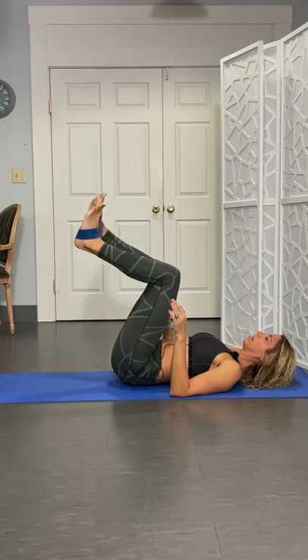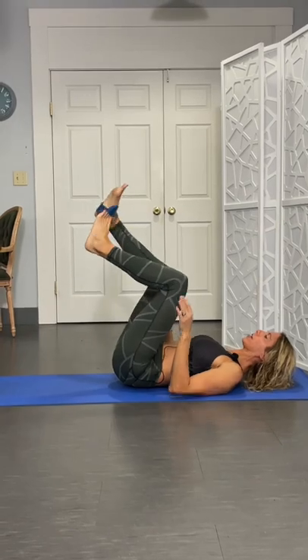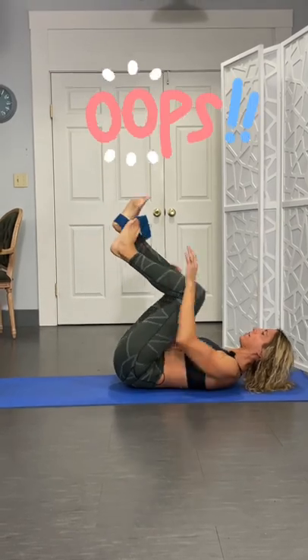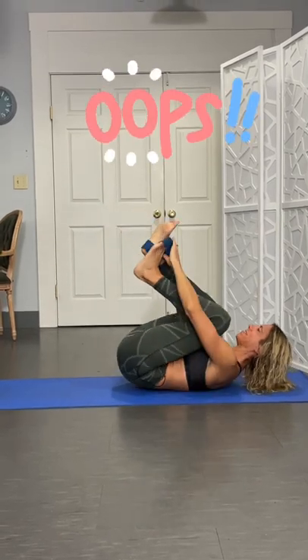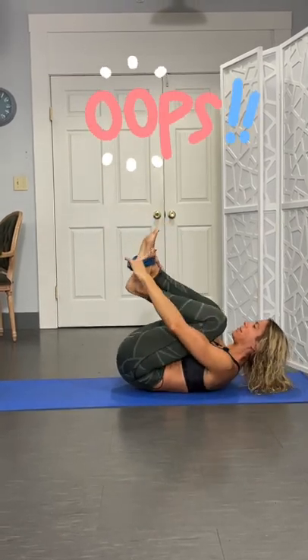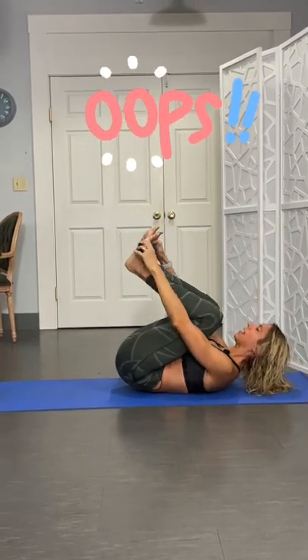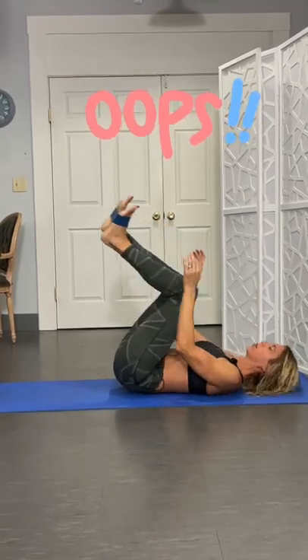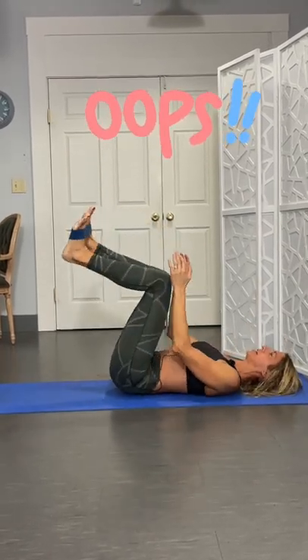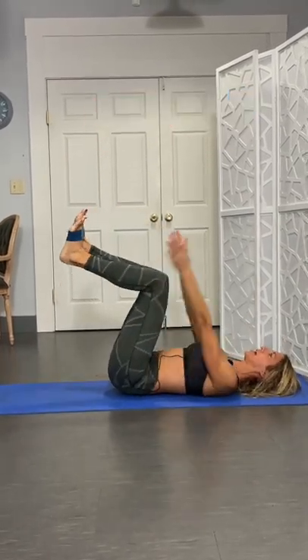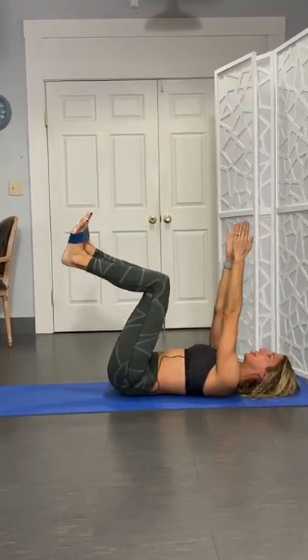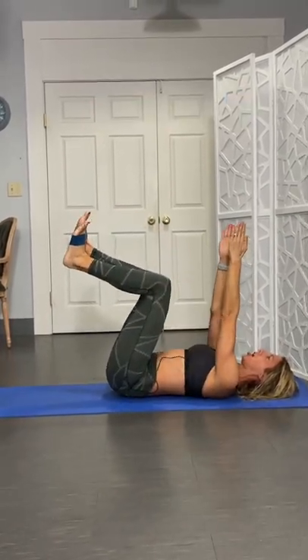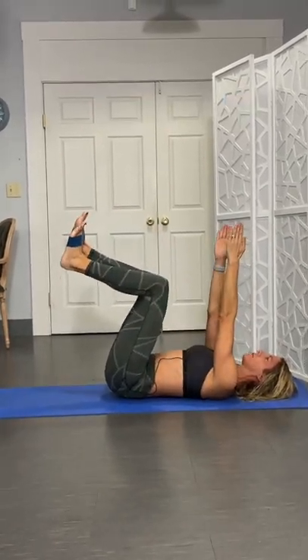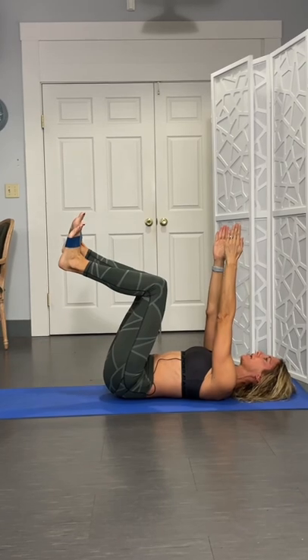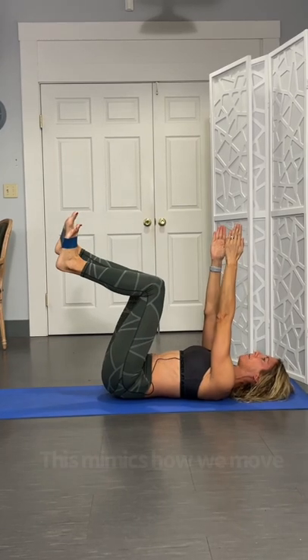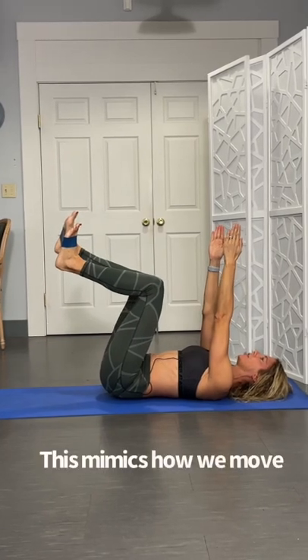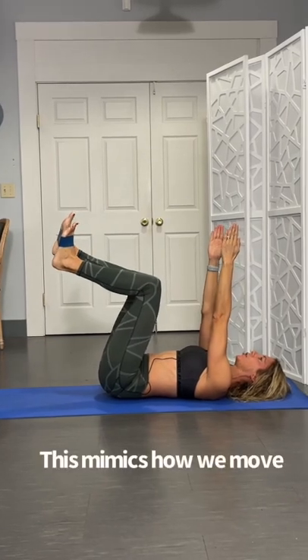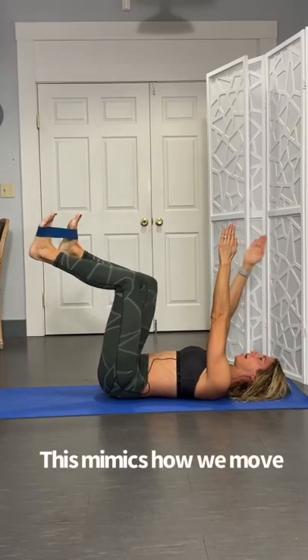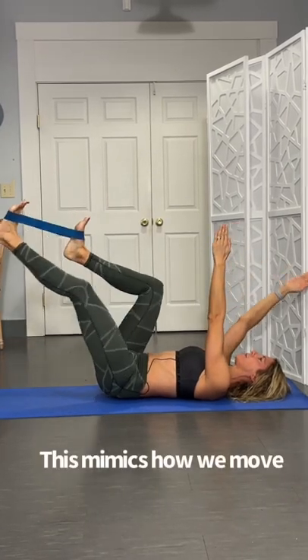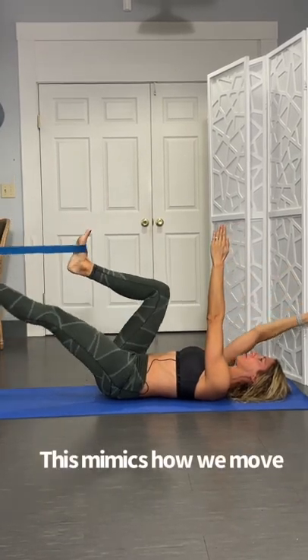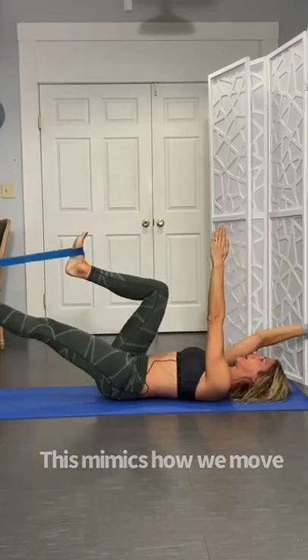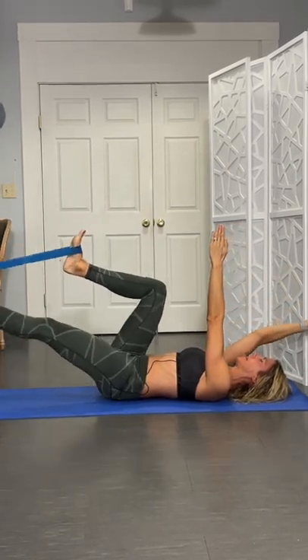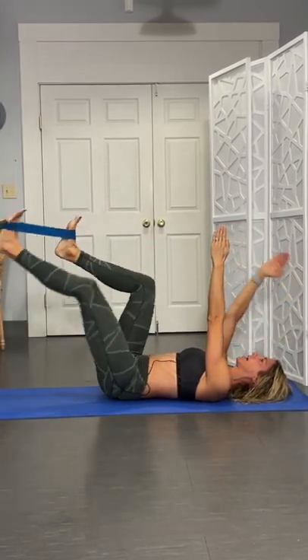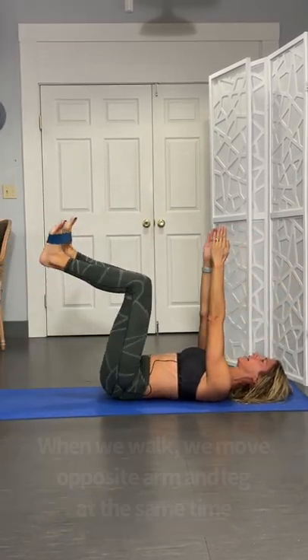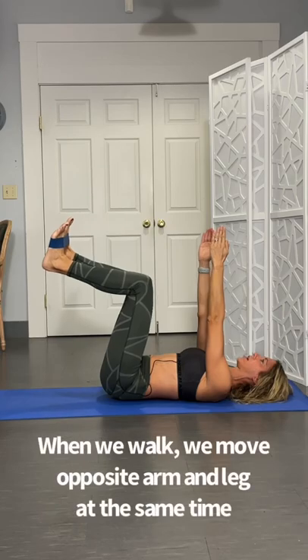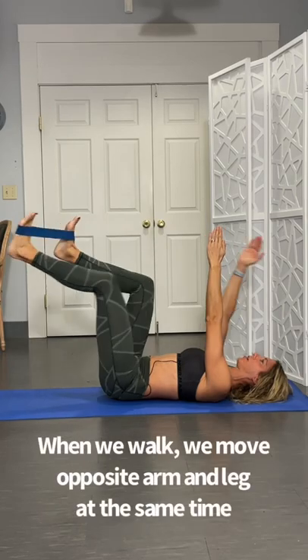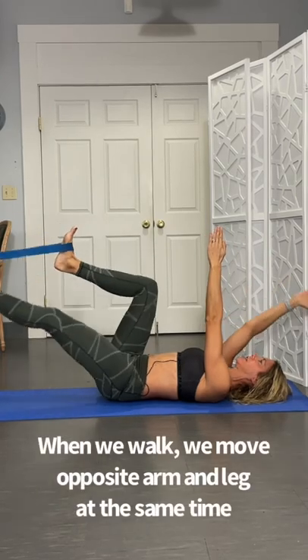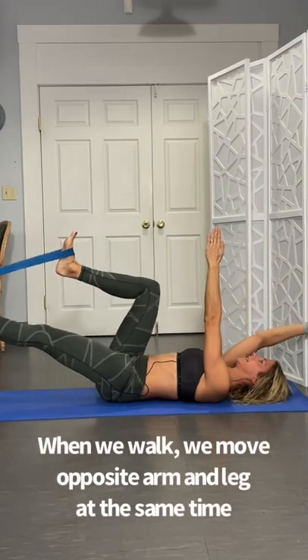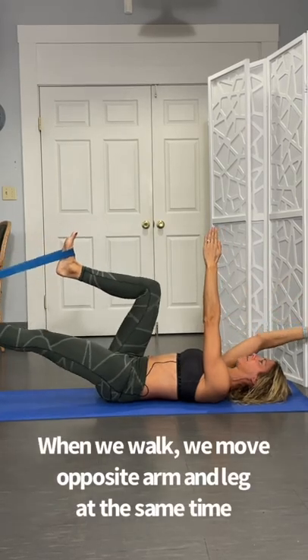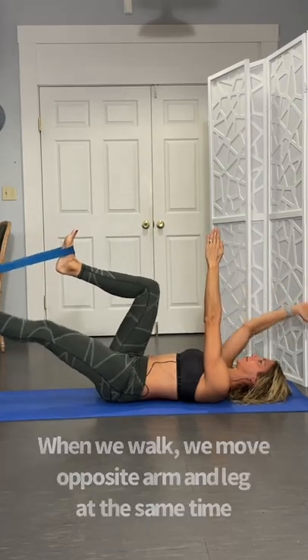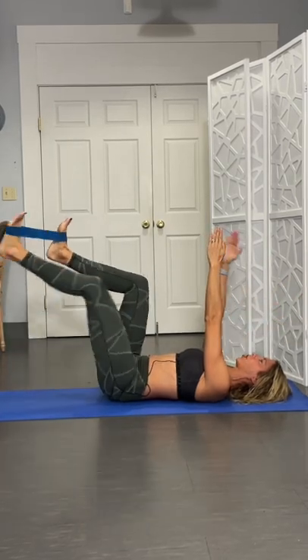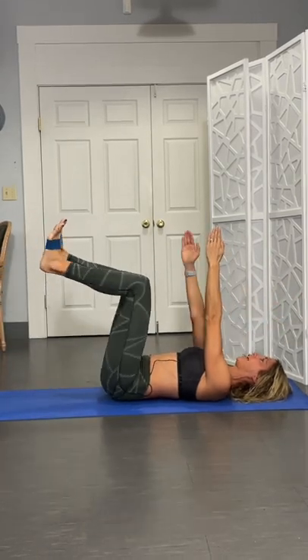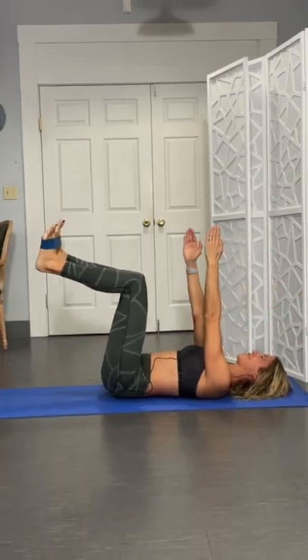Legs are going to go up into that tabletop position. Arms up, and we're going to do opposite arm and leg while that other leg stays right up there. So it has to stabilize even more not to move.